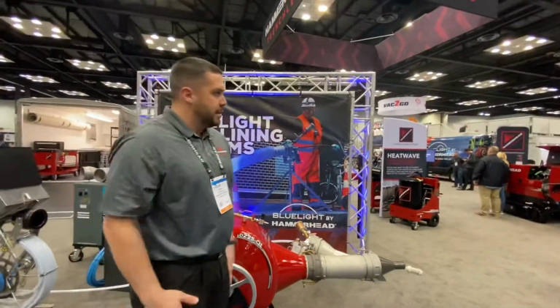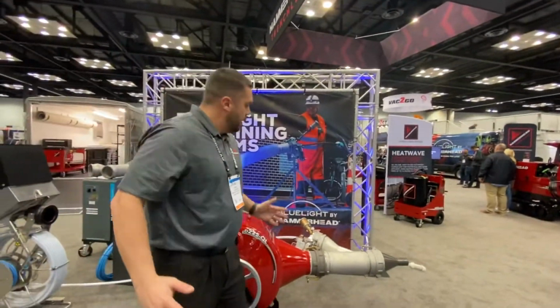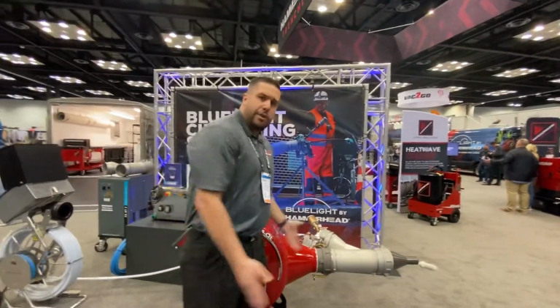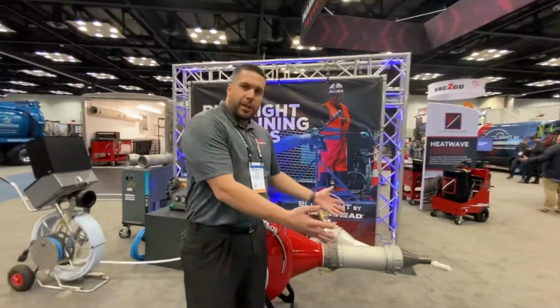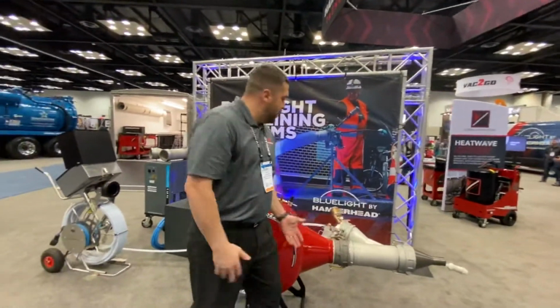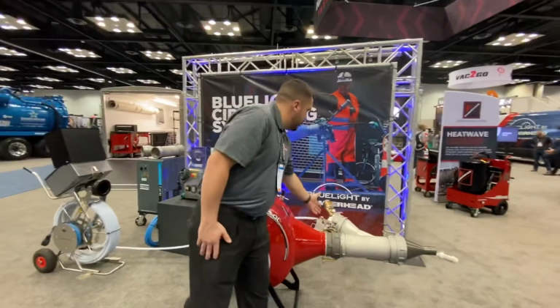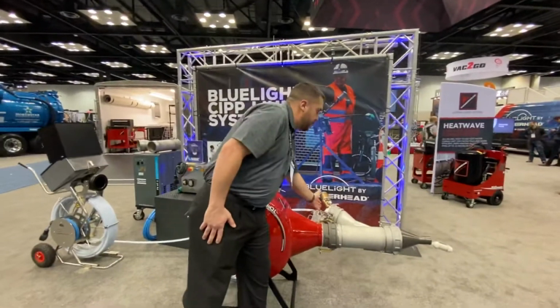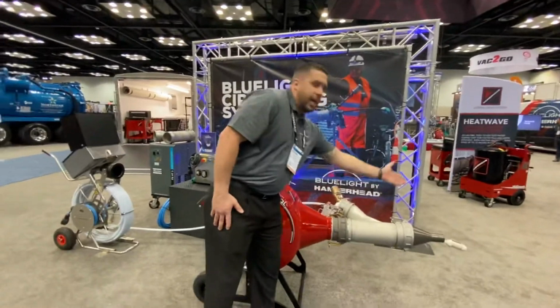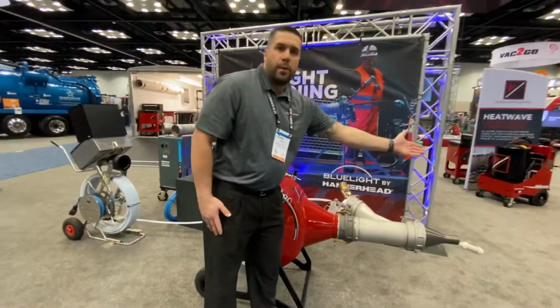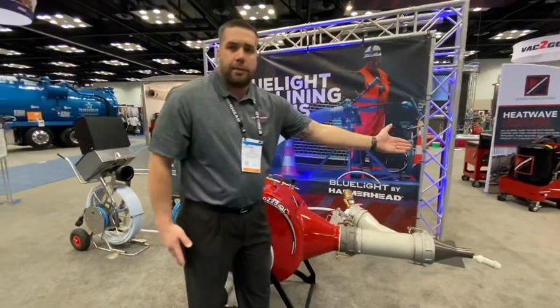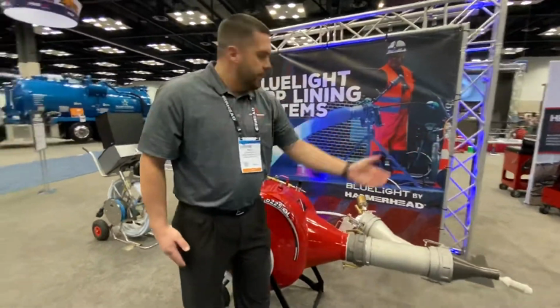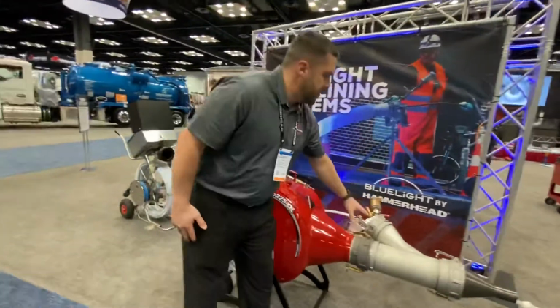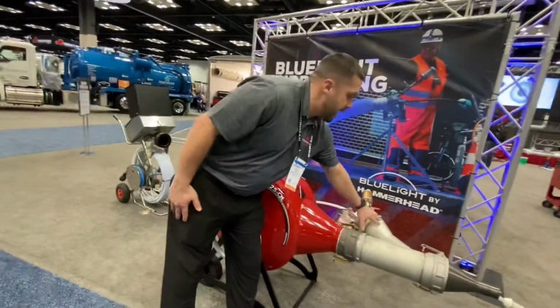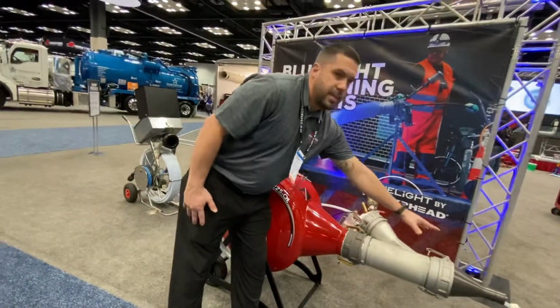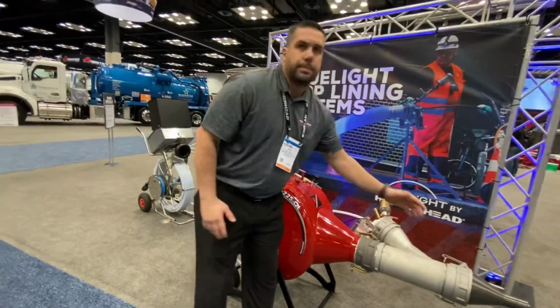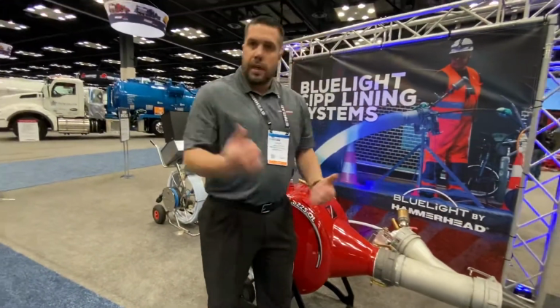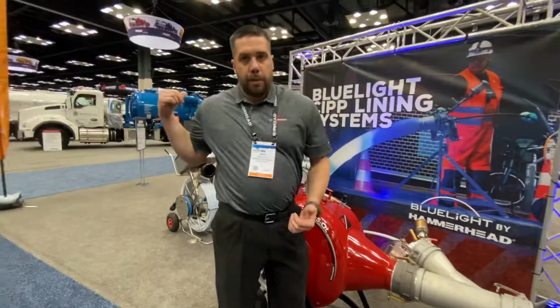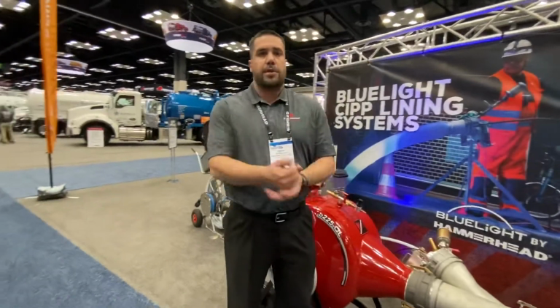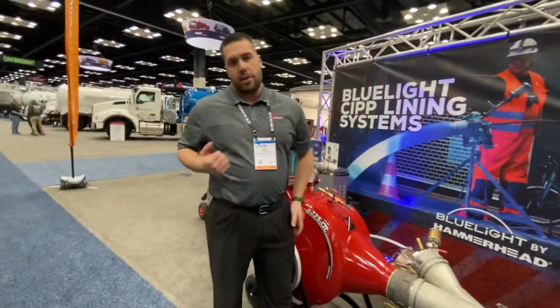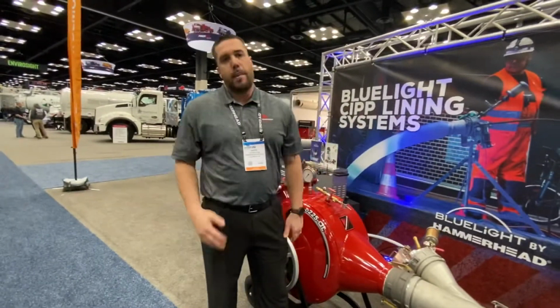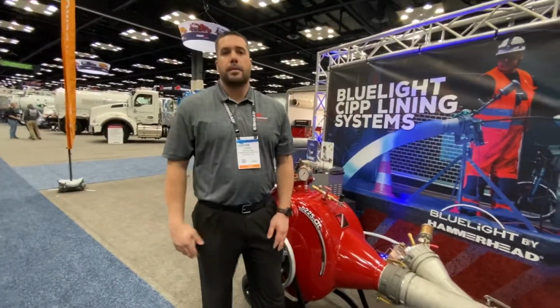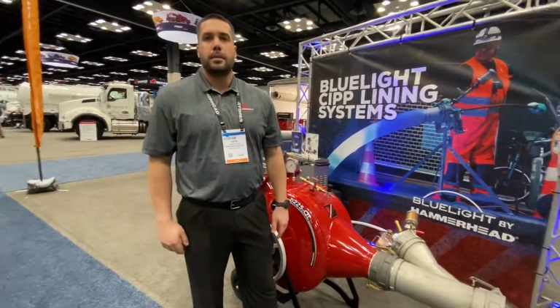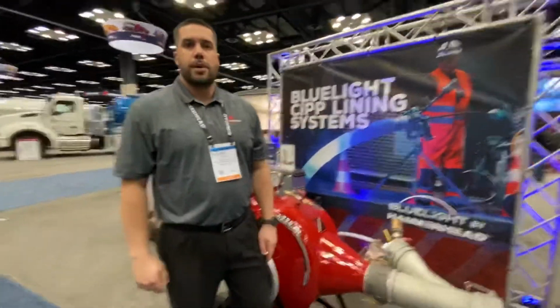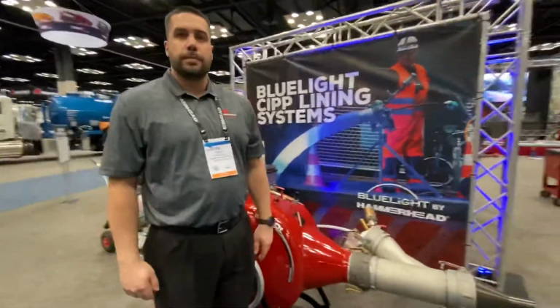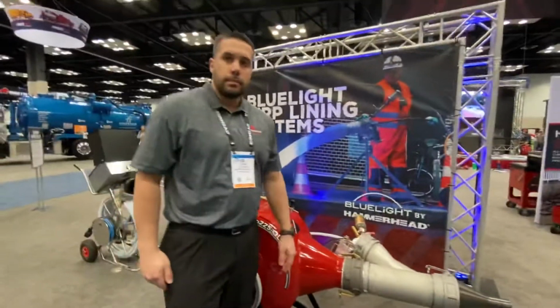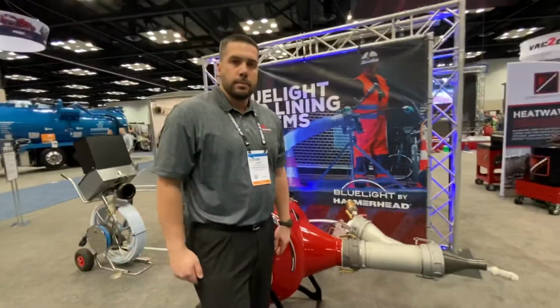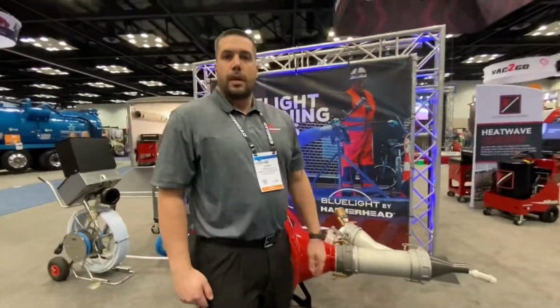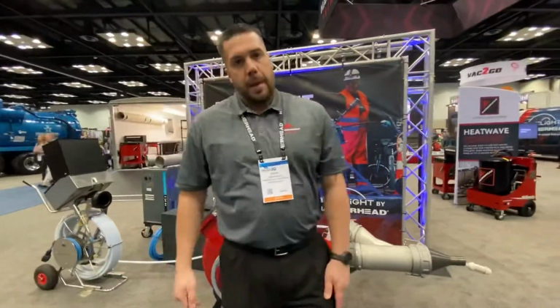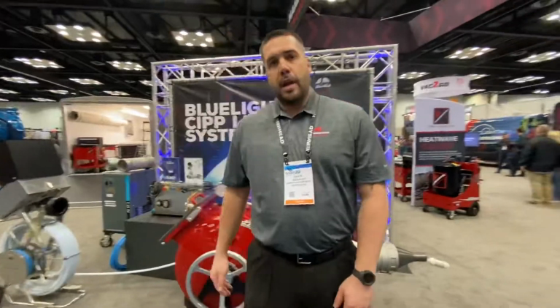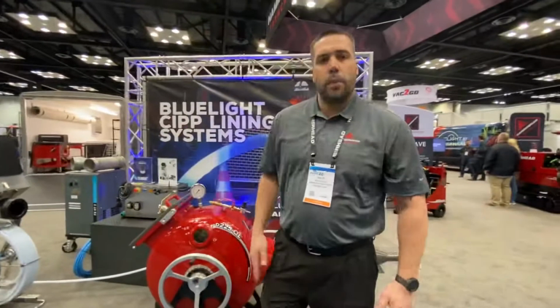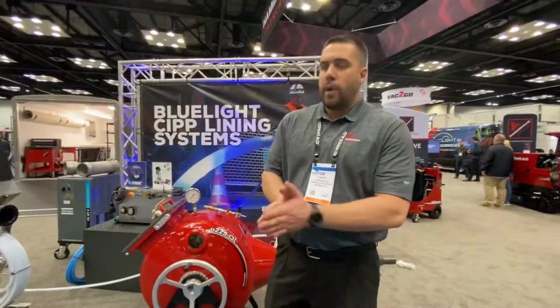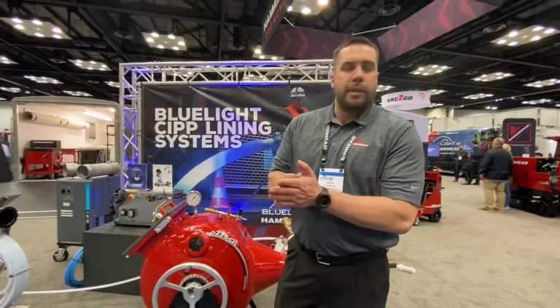With the blue light system, once you invert your liner in there, you push your light head all the way up to the front using the side entrance system, type in your parameters, and it's going to start to pull back. You can also get training for this at the Hammerhead College — a rep will come and get in front of you.